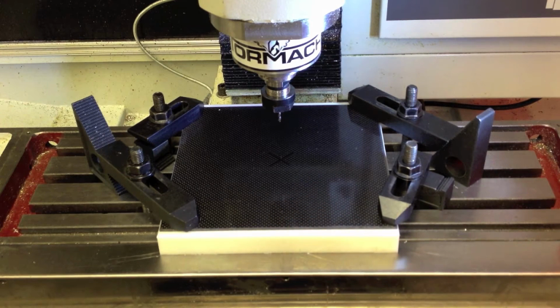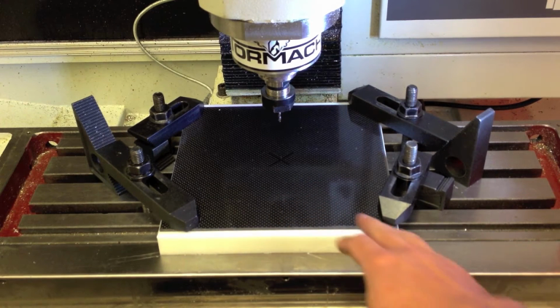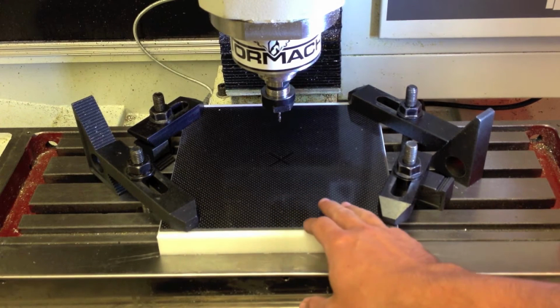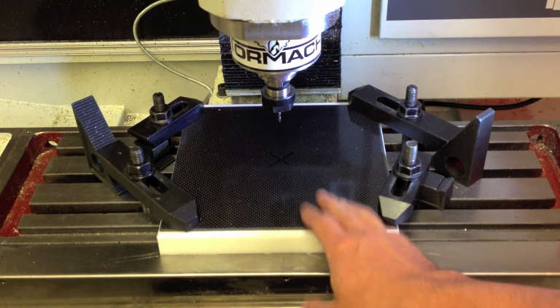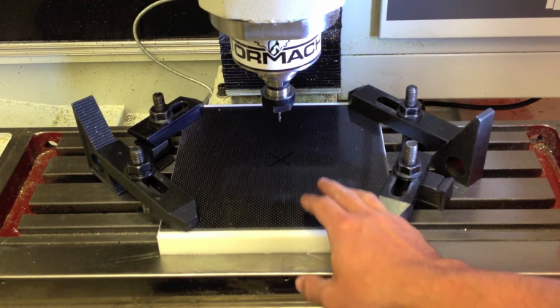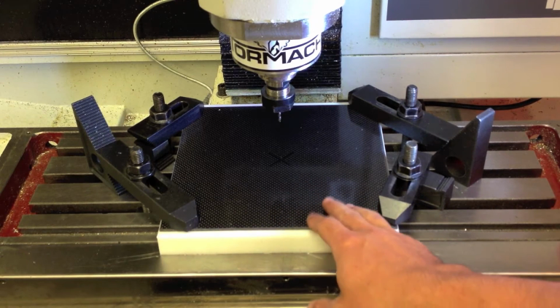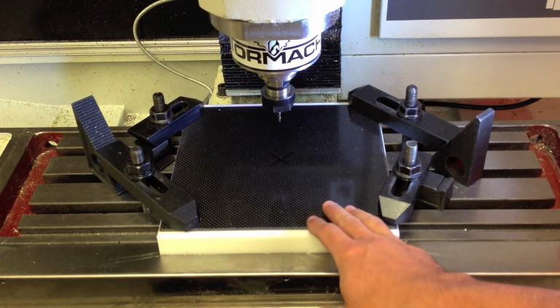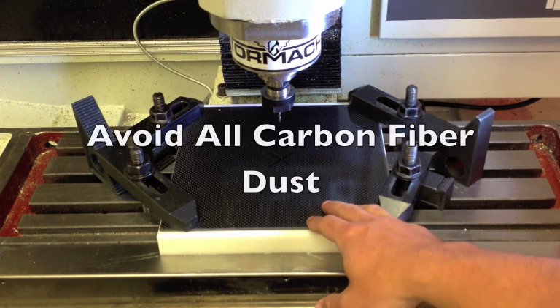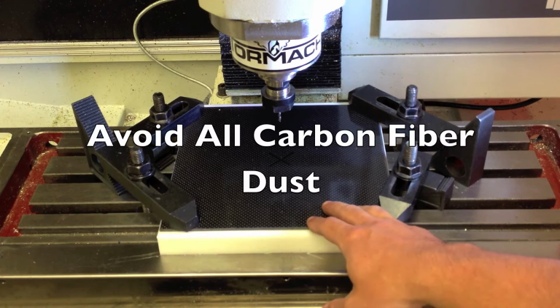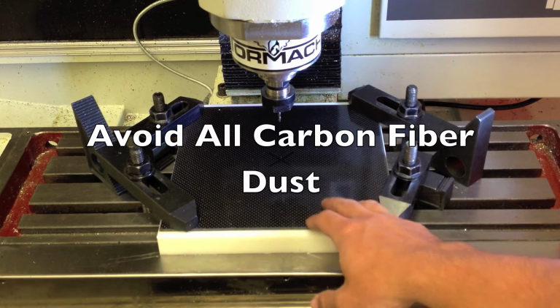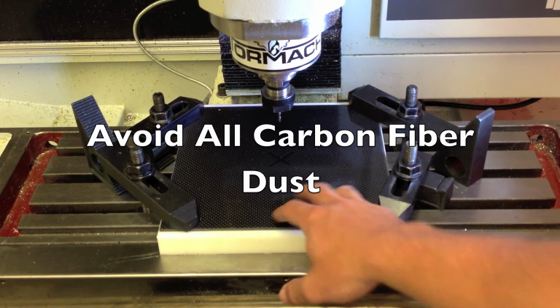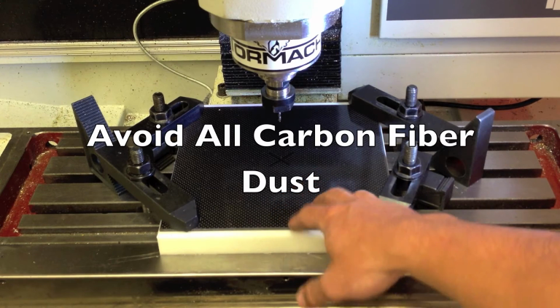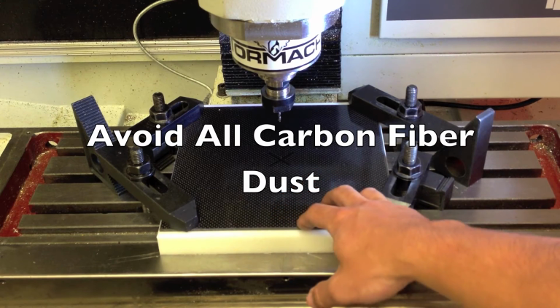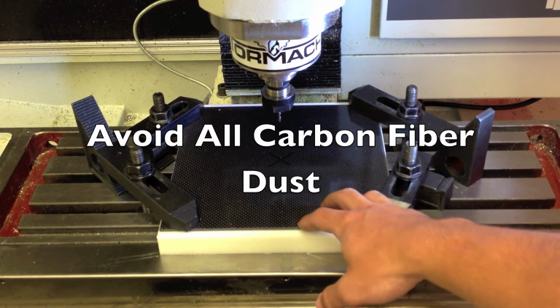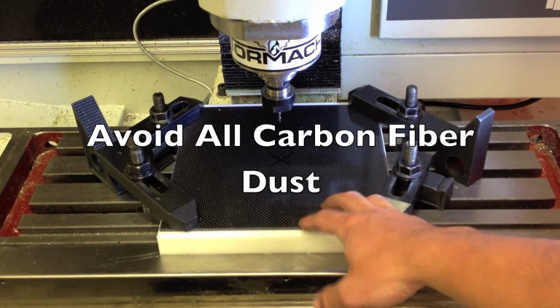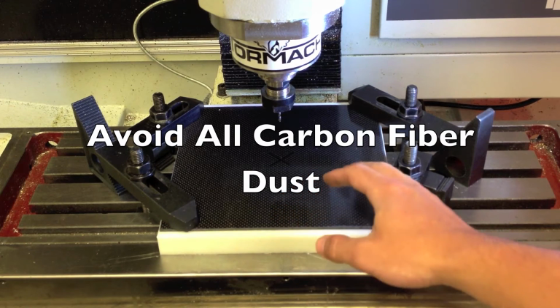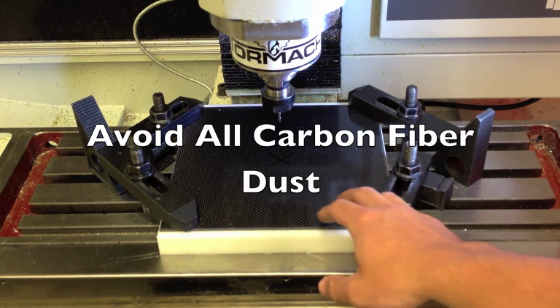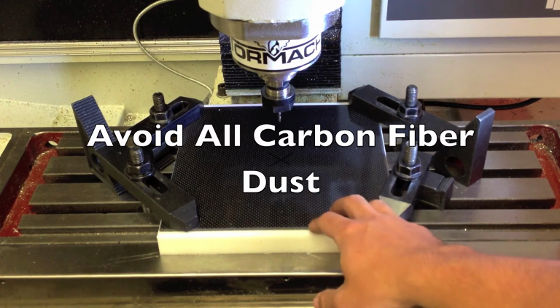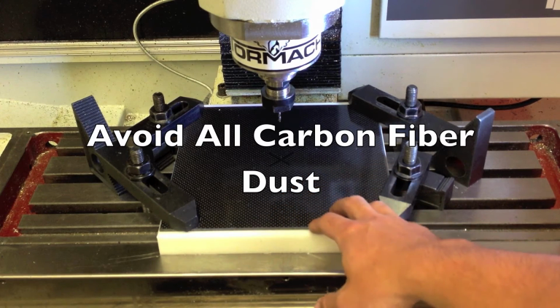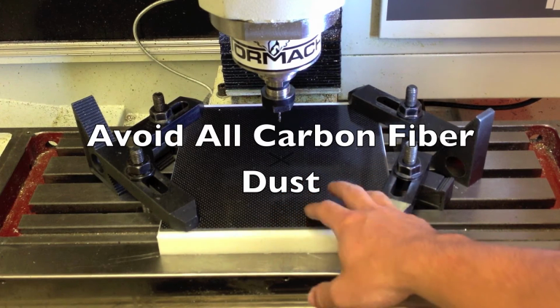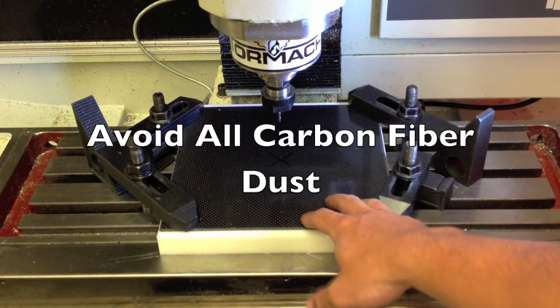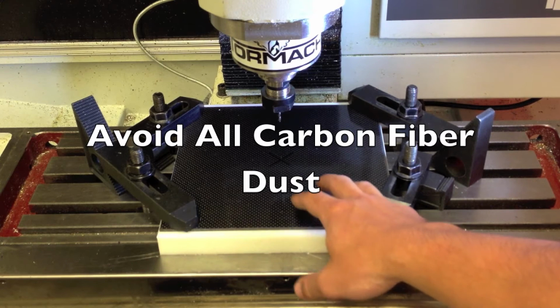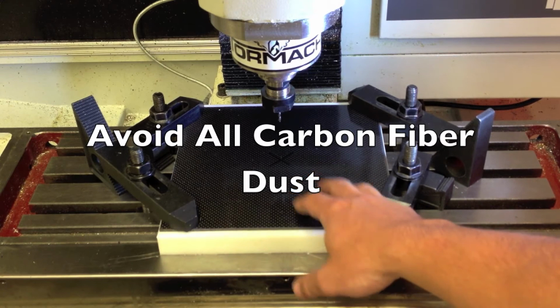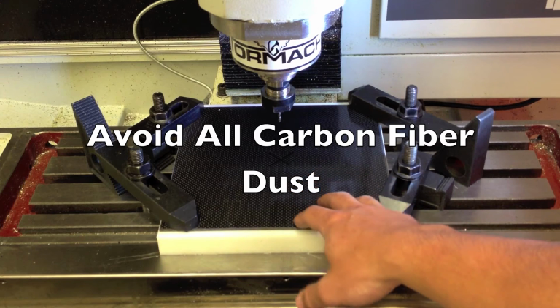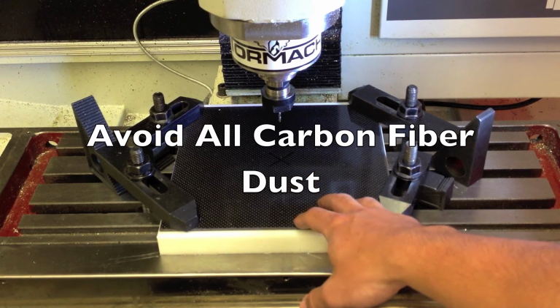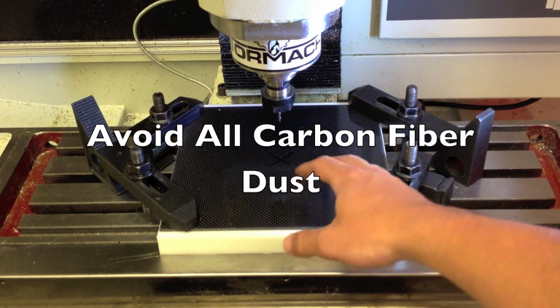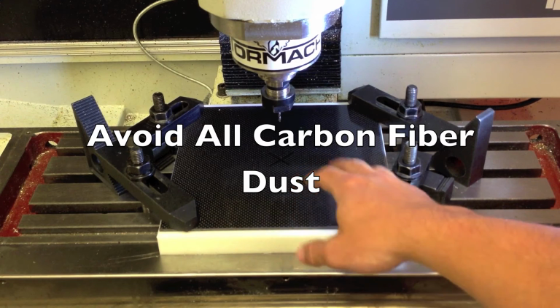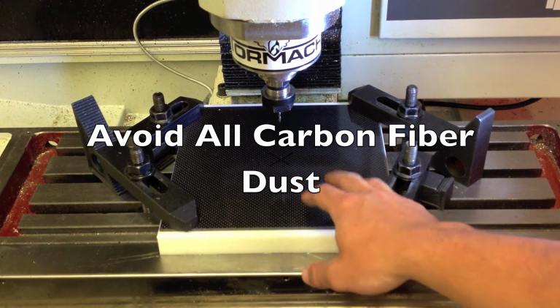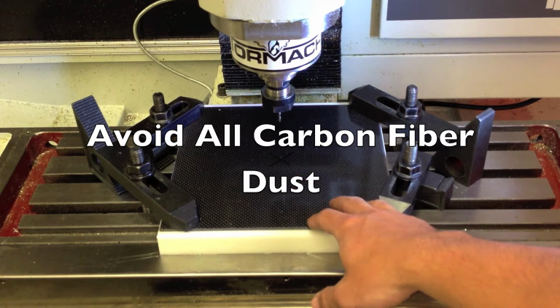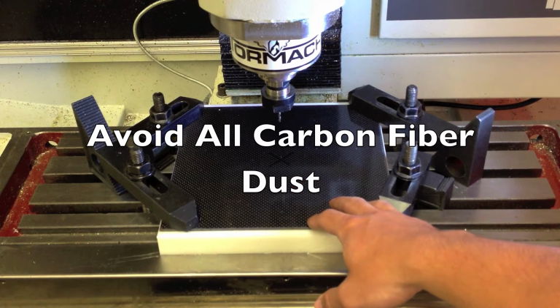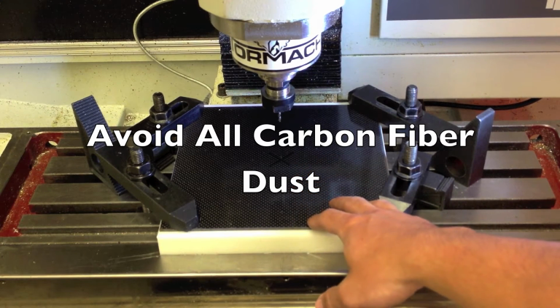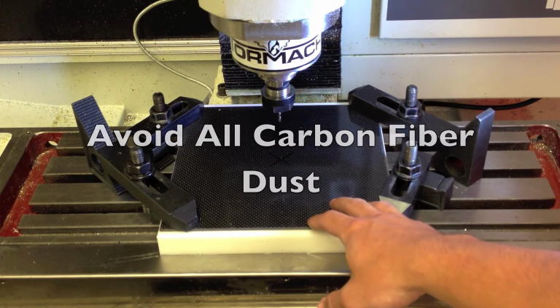Another thing to keep in mind is the dust that comes off the carbon fiber is very bad for you if you inhale it. Therefore, I will be using a respirator and trying to keep the piece pretty wet with coolant, therefore knocking down most of the dust that might fly into the air.